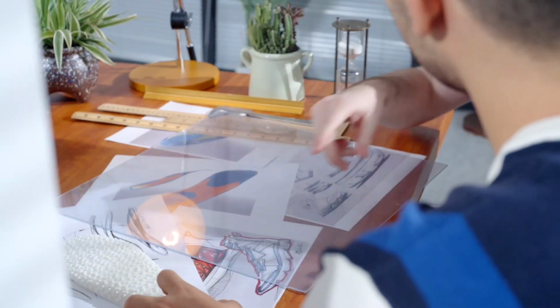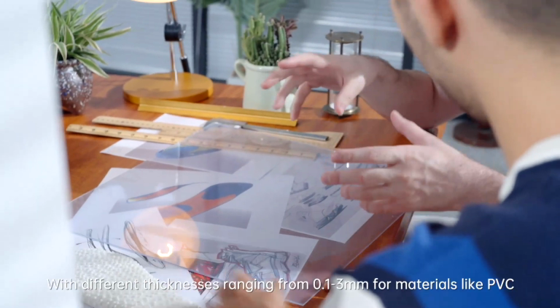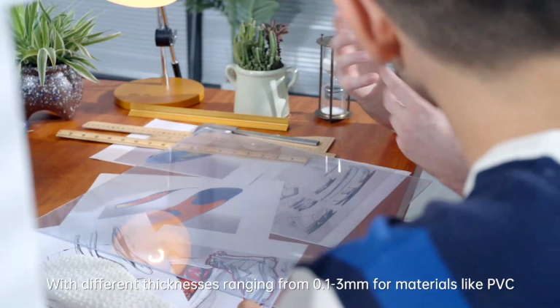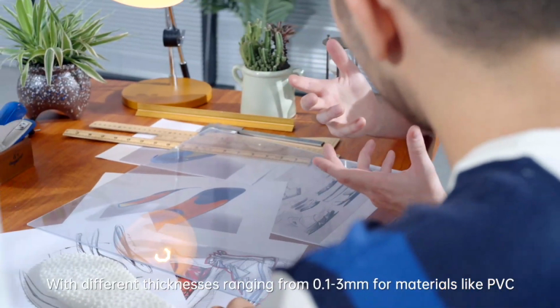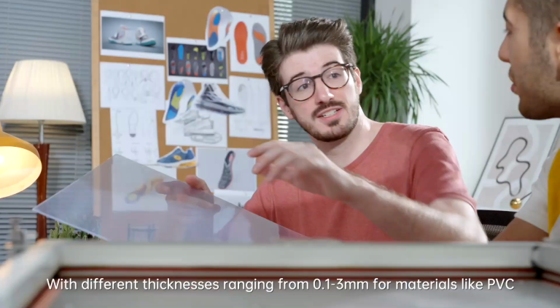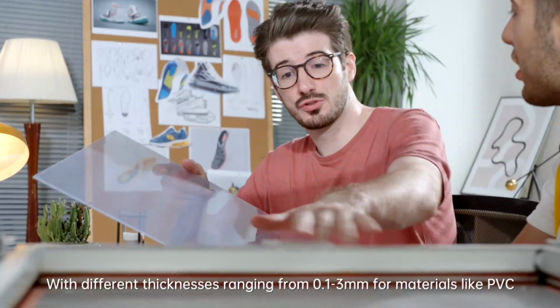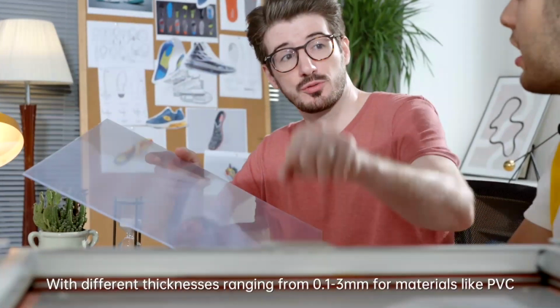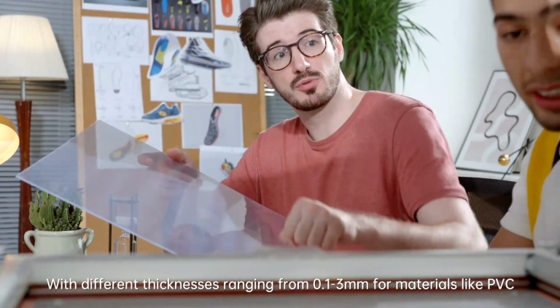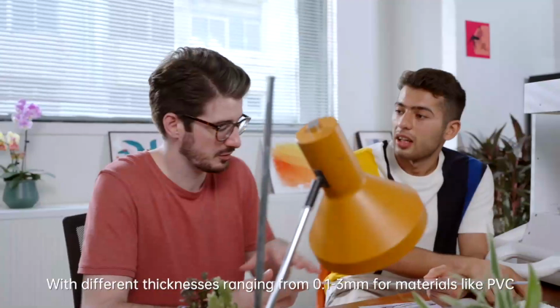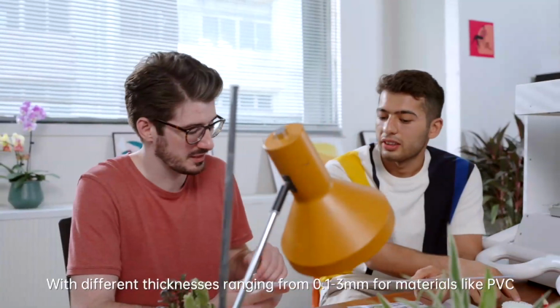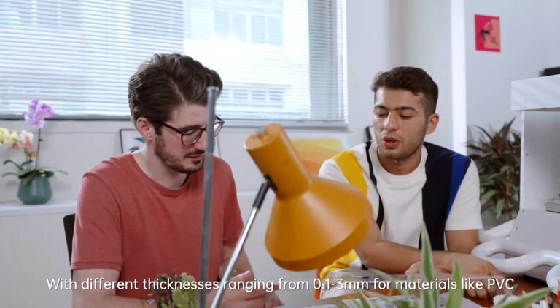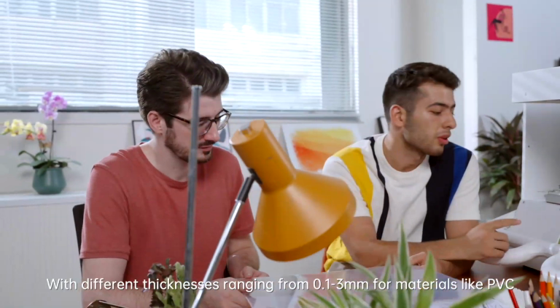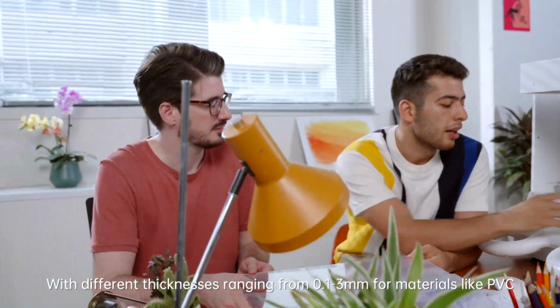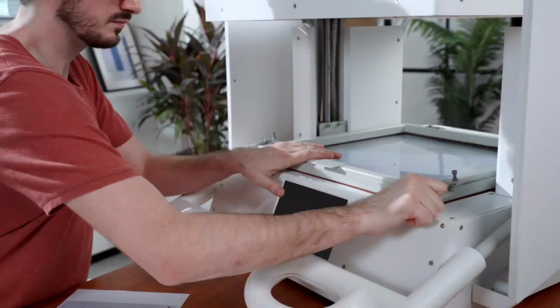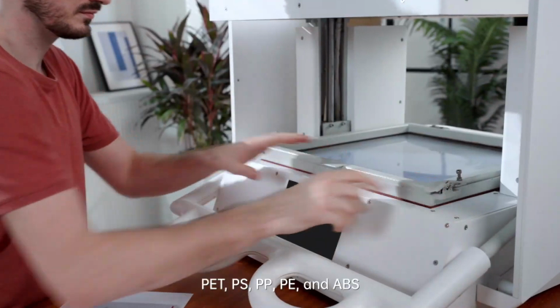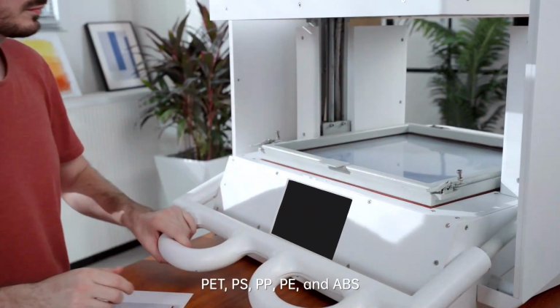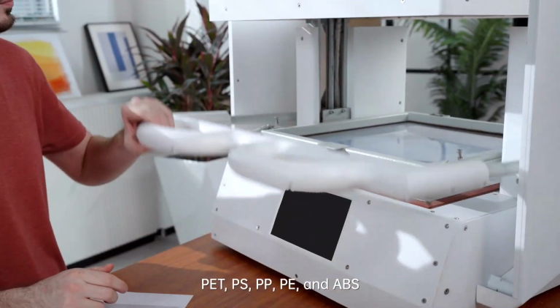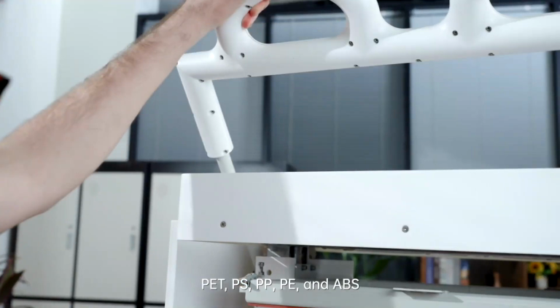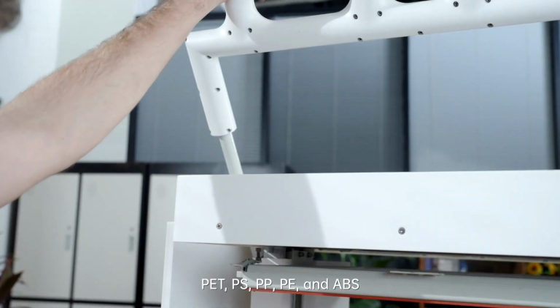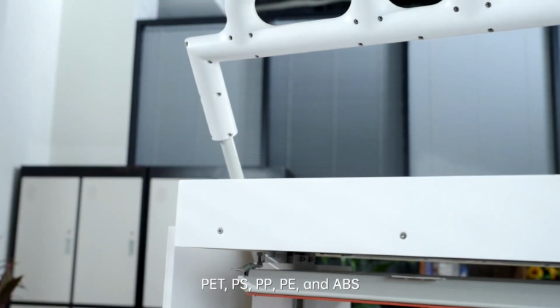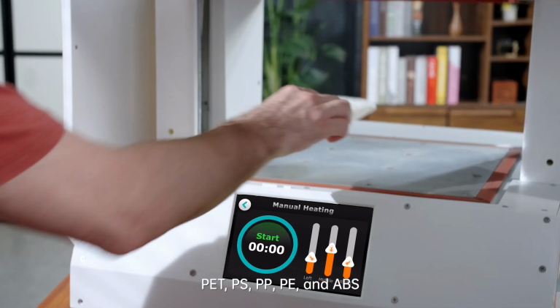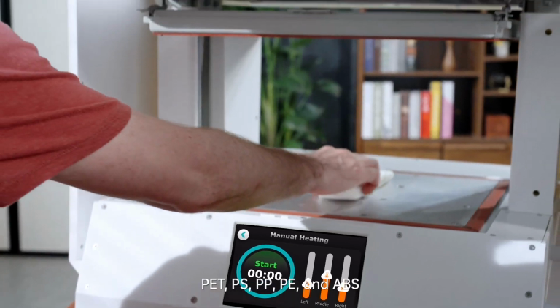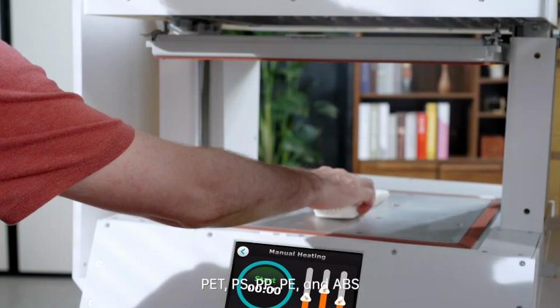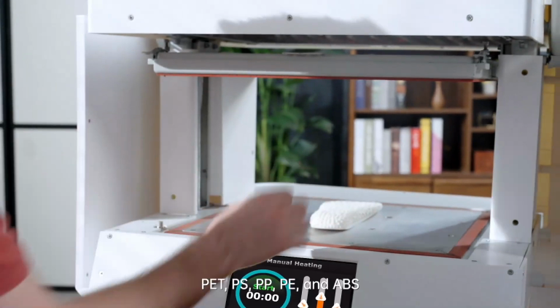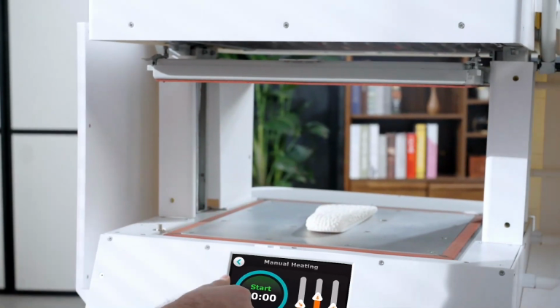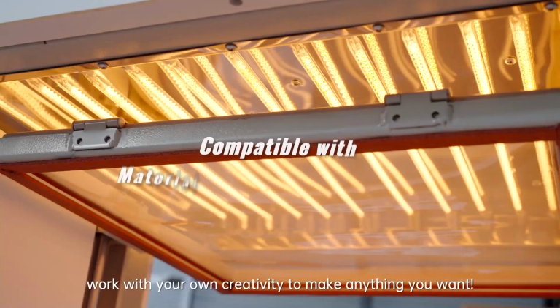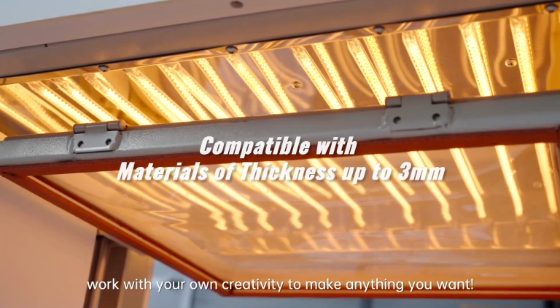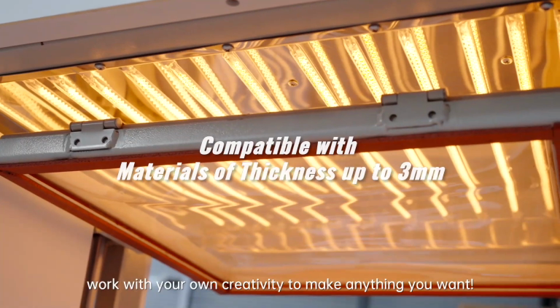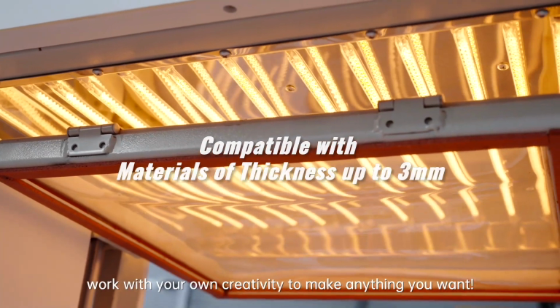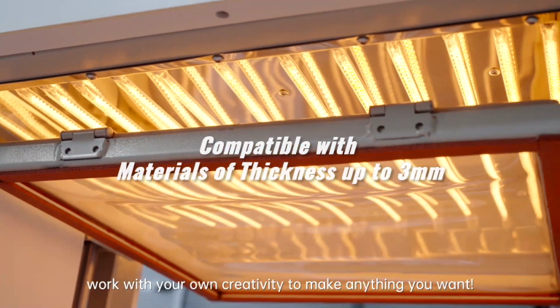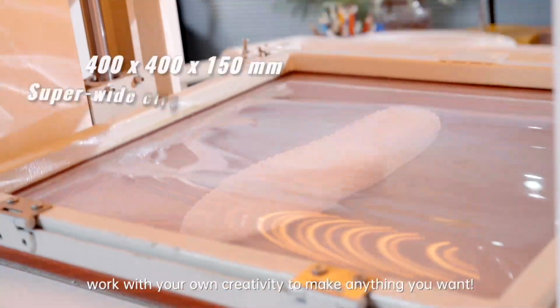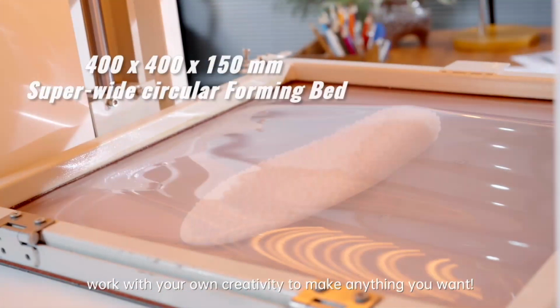With different thicknesses ranging from 0.1 to 3 millimeters of materials like PVC, PET, PS, PP, PE, and ABS, work with your own creativity to make anything you want.